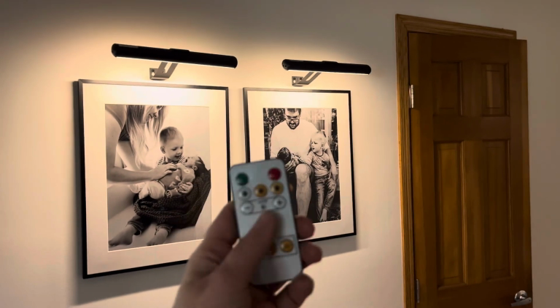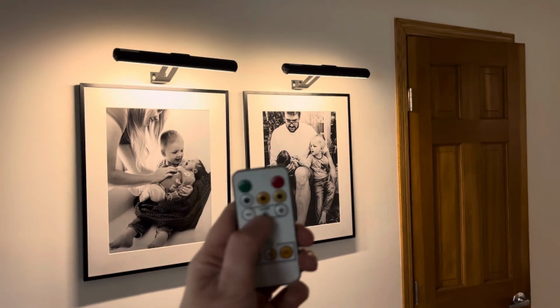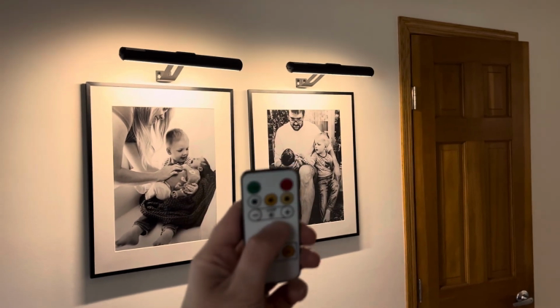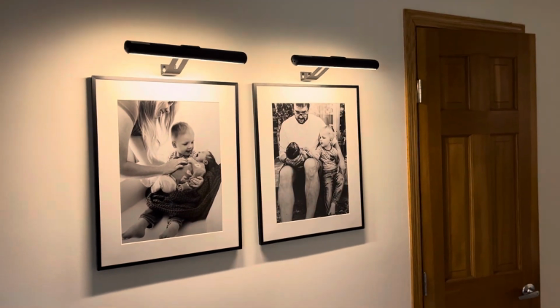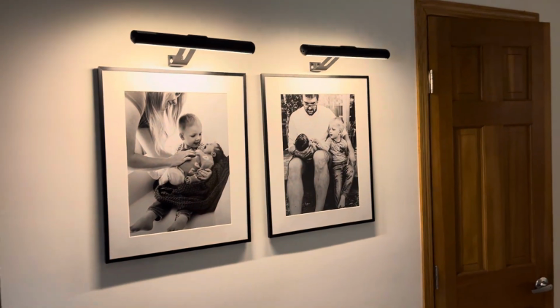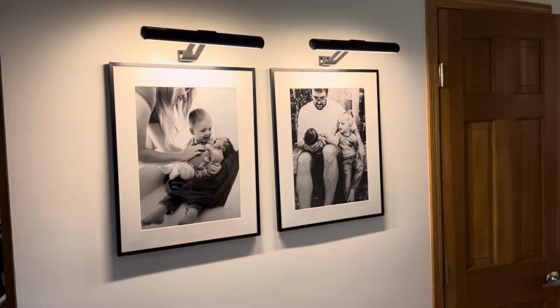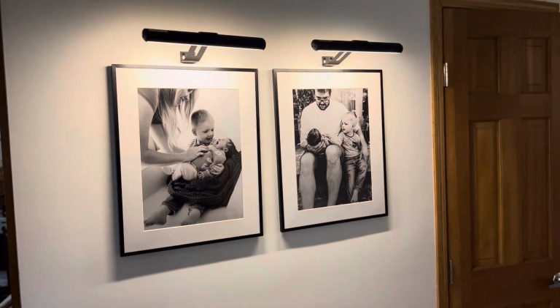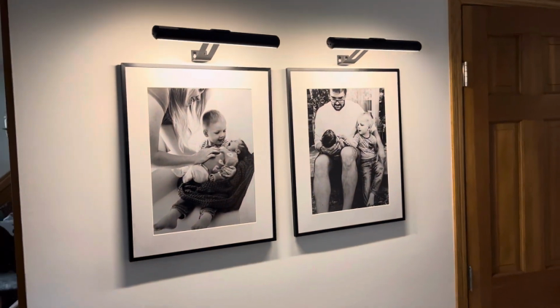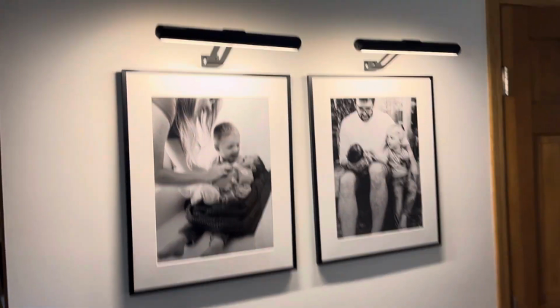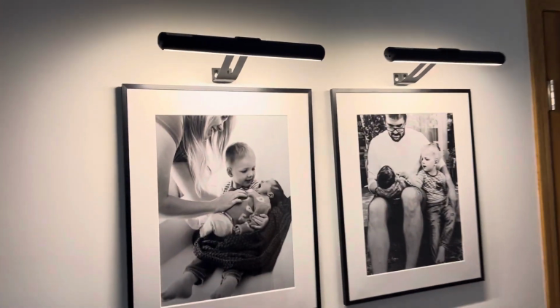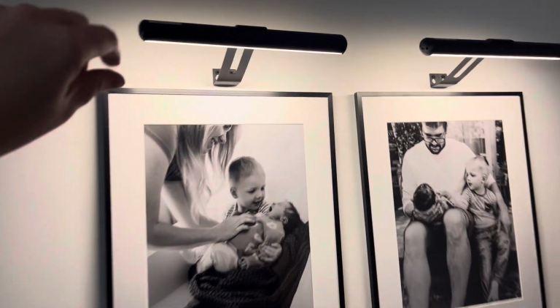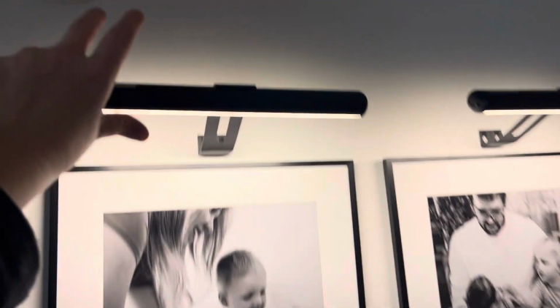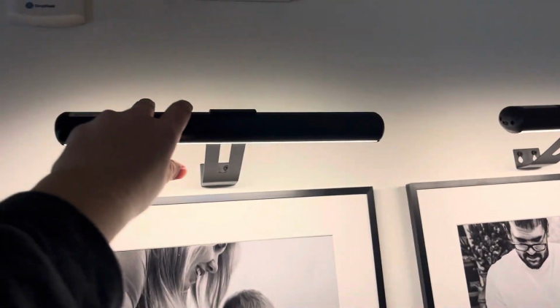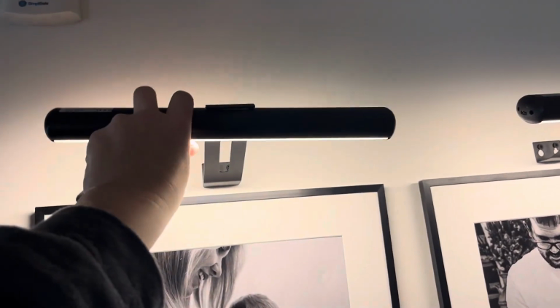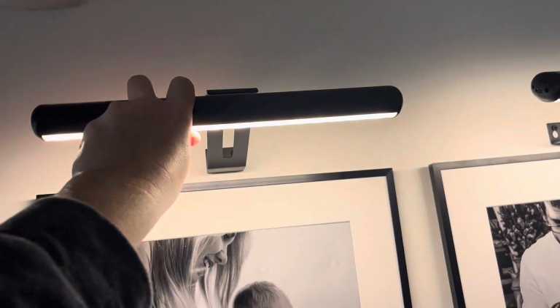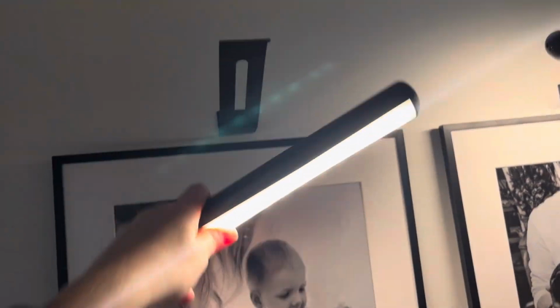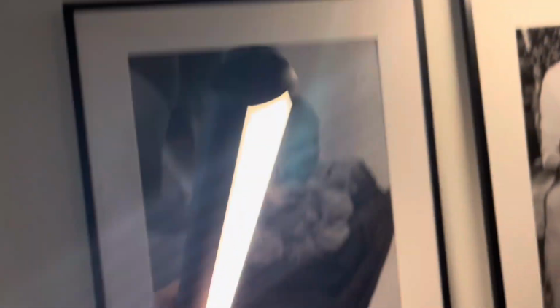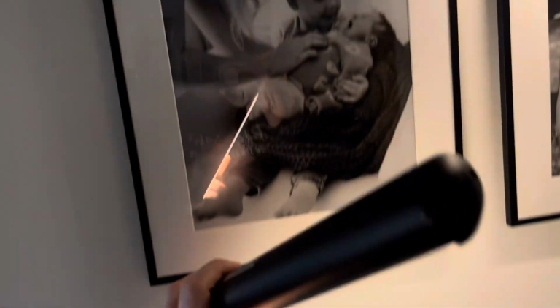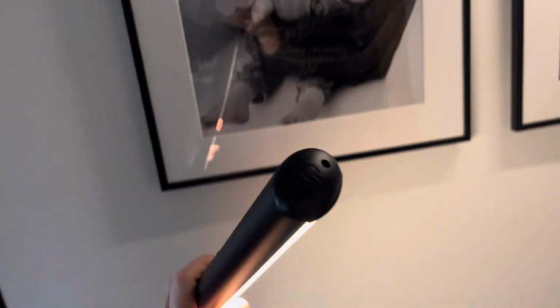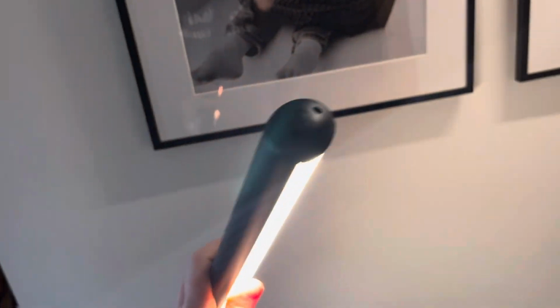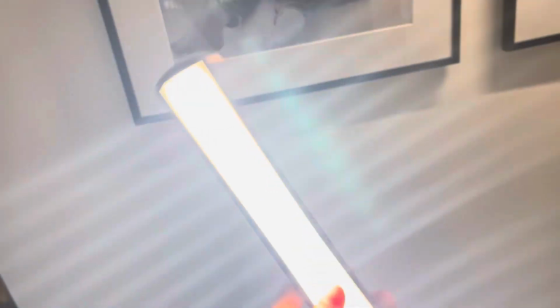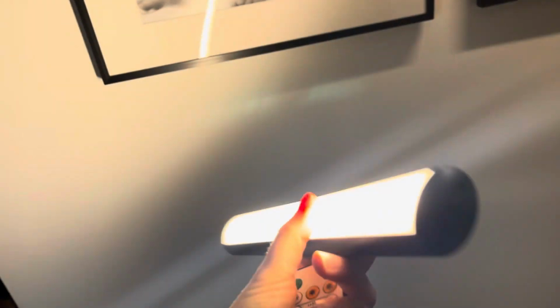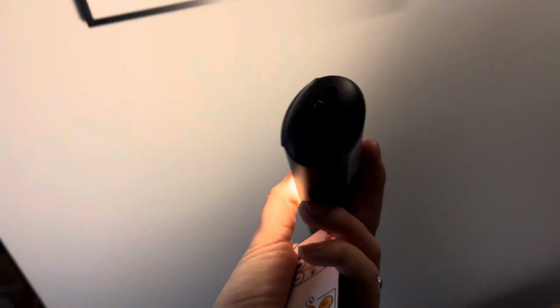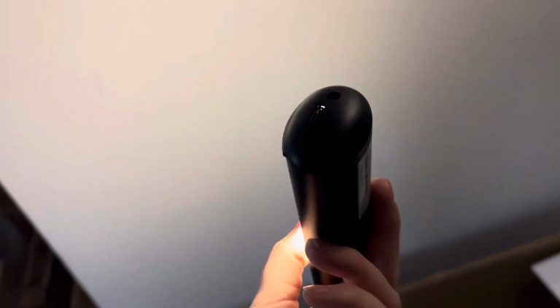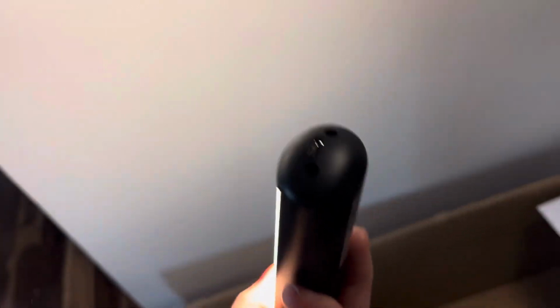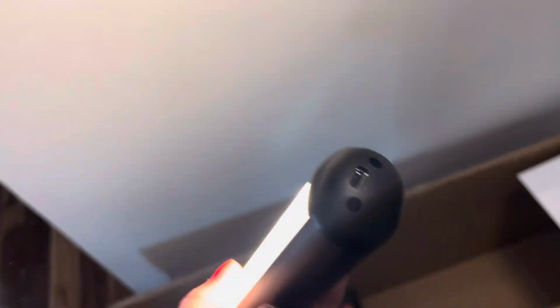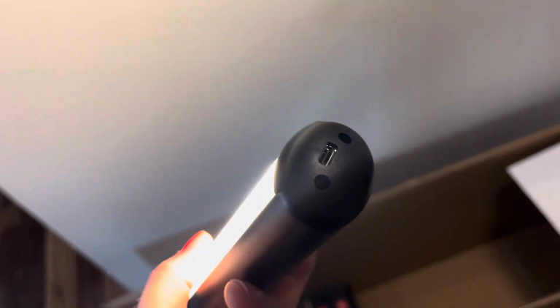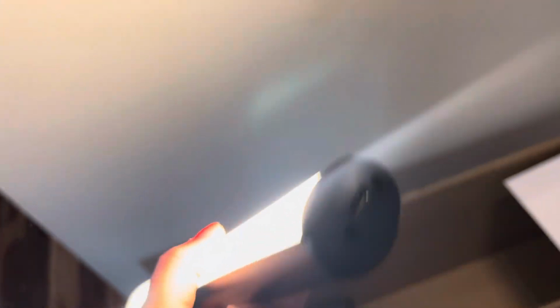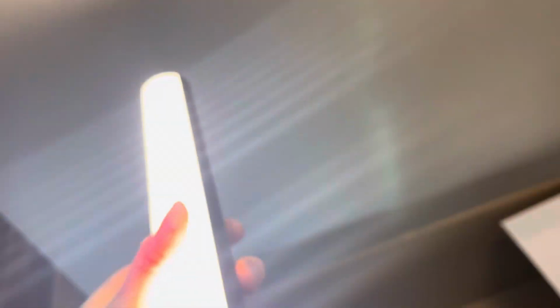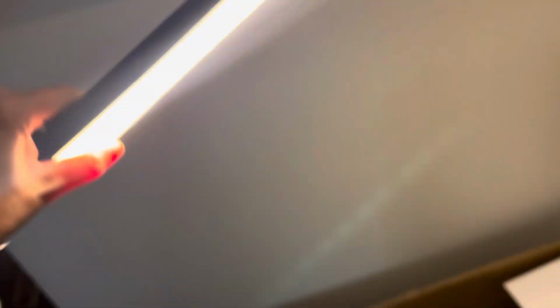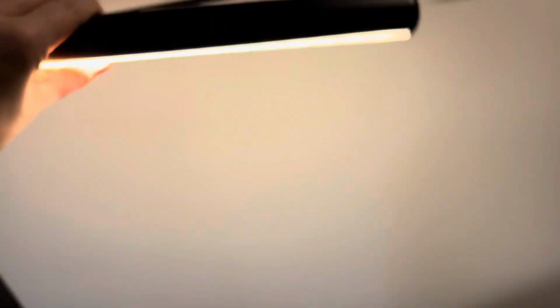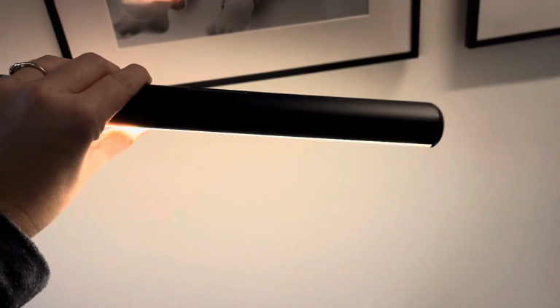You can adjust the brightness as well, and they are magnetic. Bear with me, I'm gonna do this one-handed — you can take them off and you'll see that they have a charging input, and each light comes with its own charger.